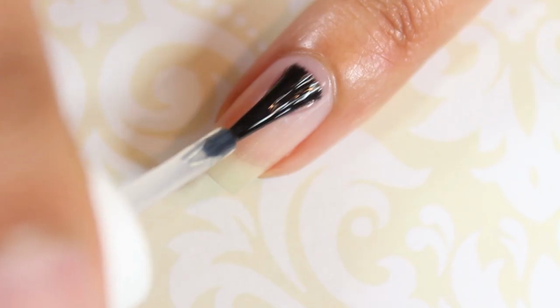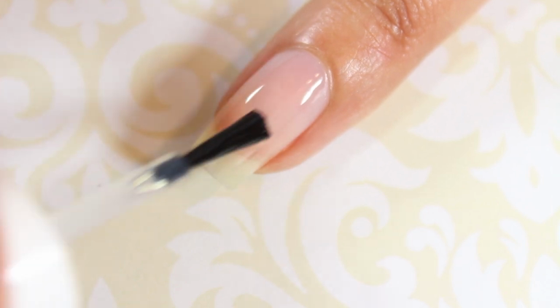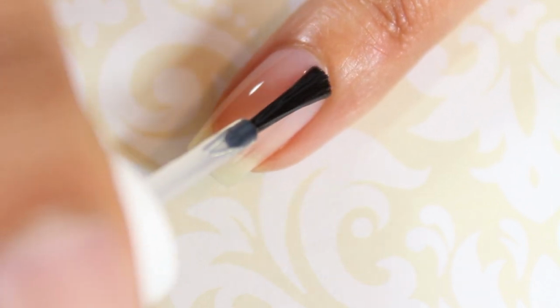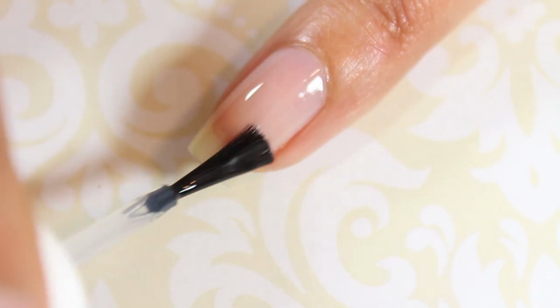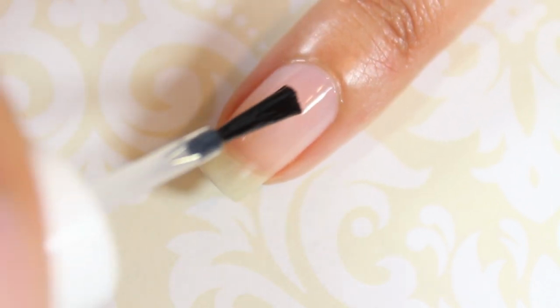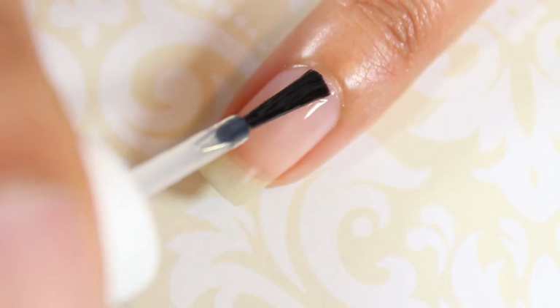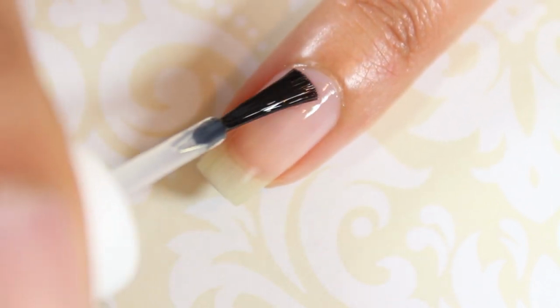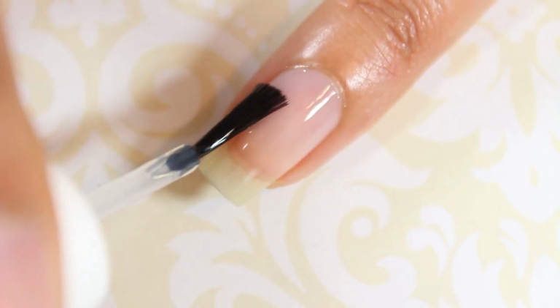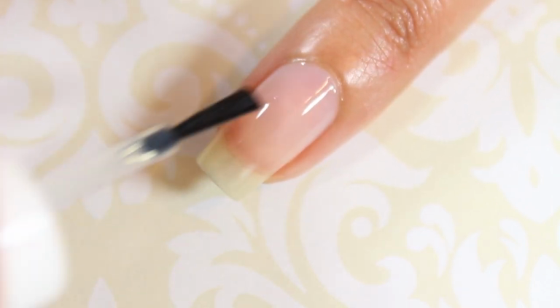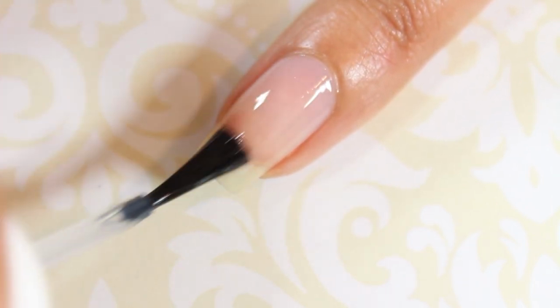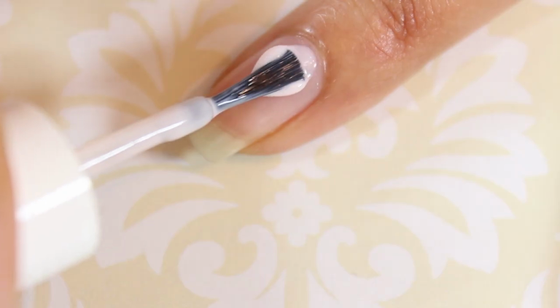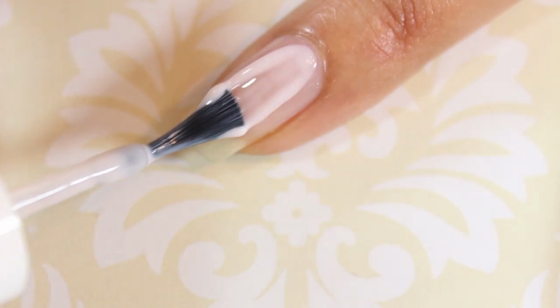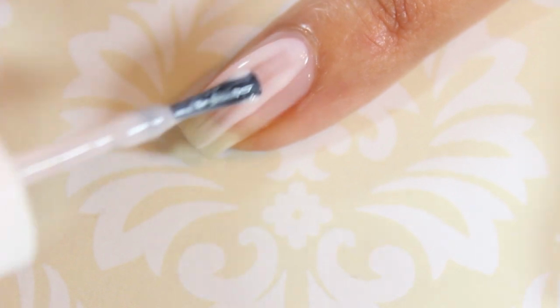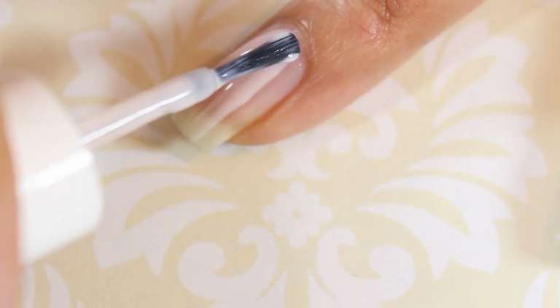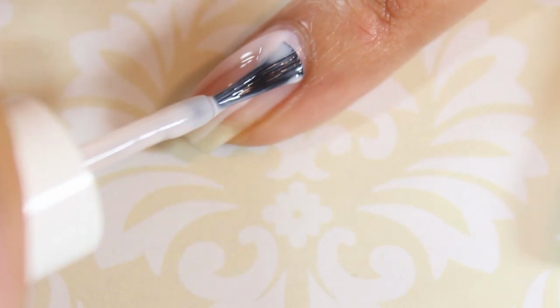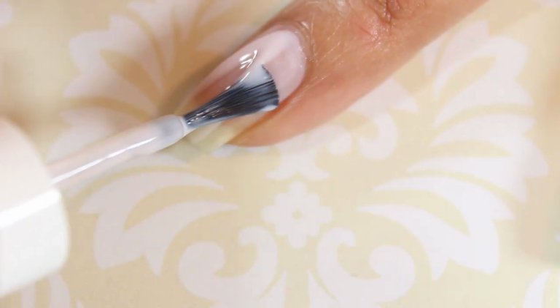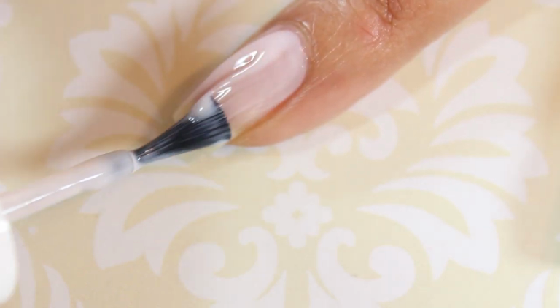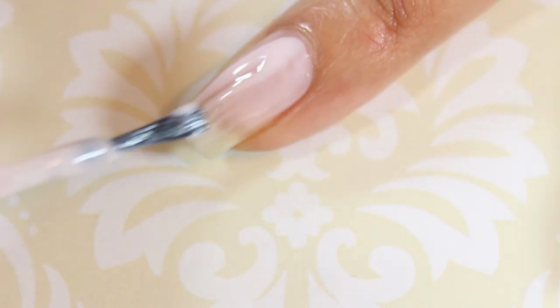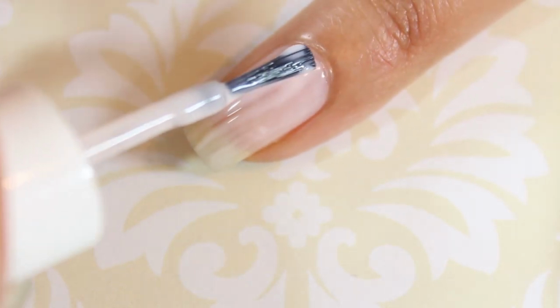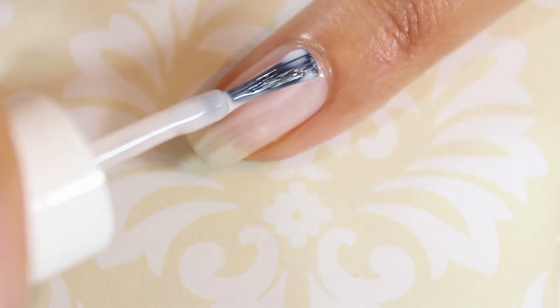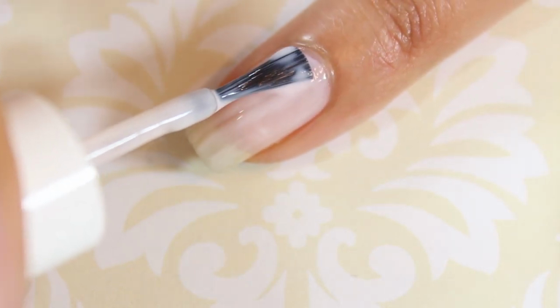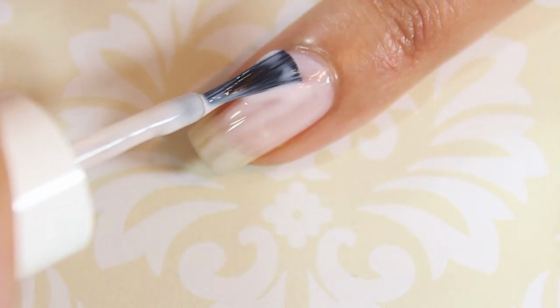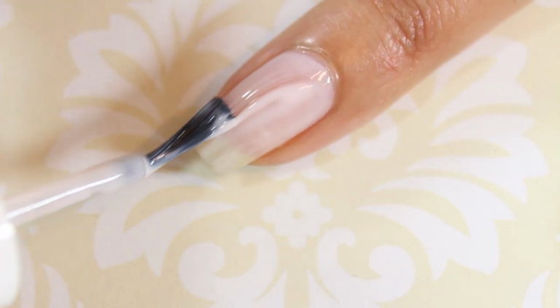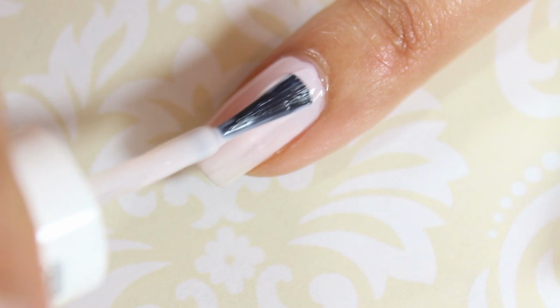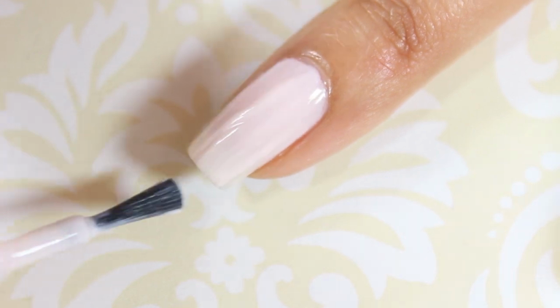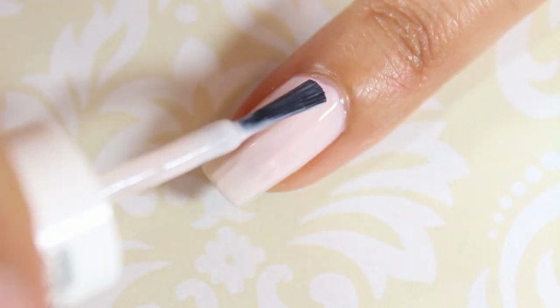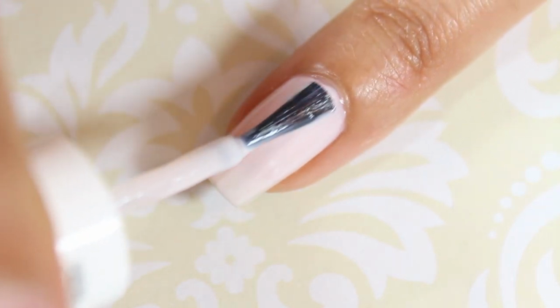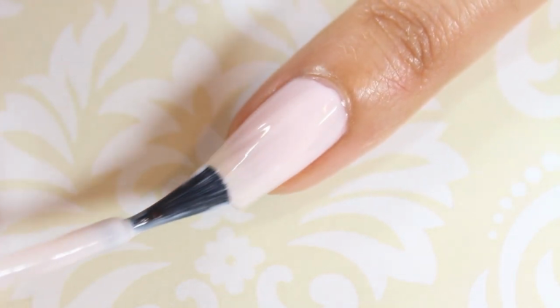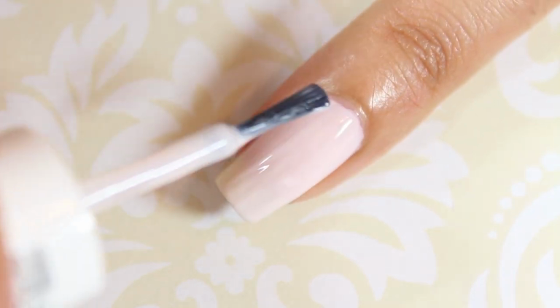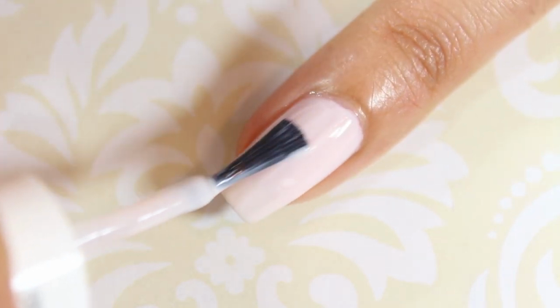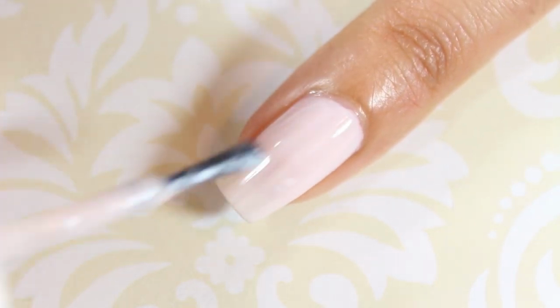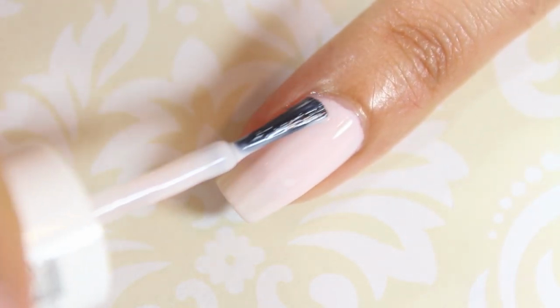Begin by applying a base coat to all of your nails. Next, apply two coats of a pale pink nail polish to all of your nails, except for your index fingernail. Make sure to check out the description box for a list of all of the nail polishes I'm using in this video.